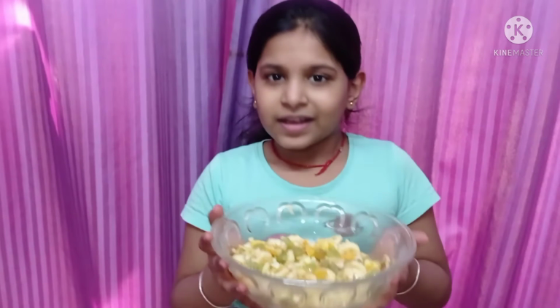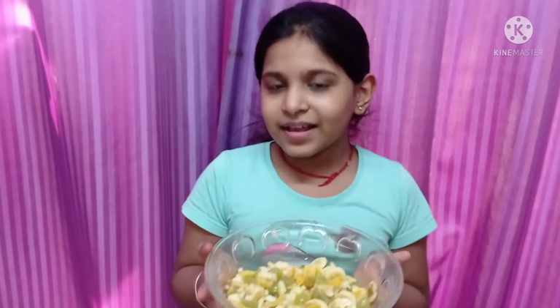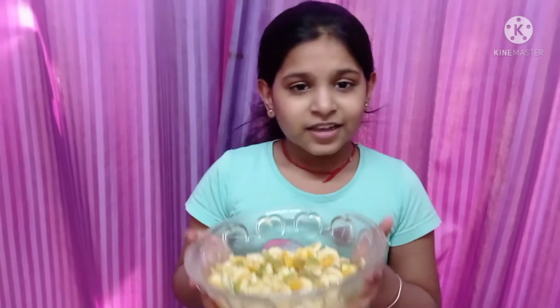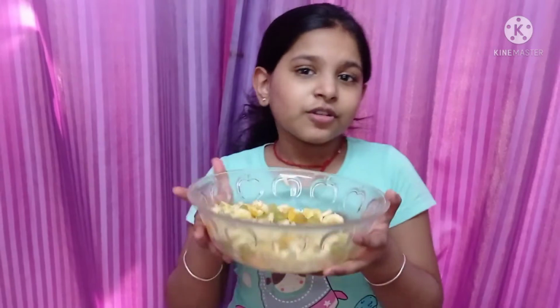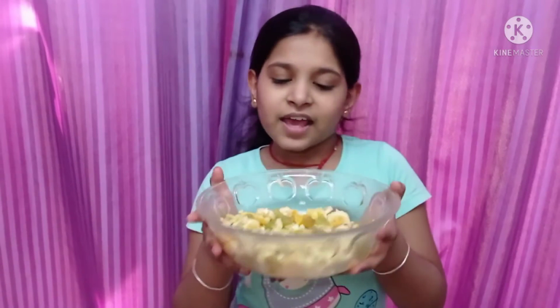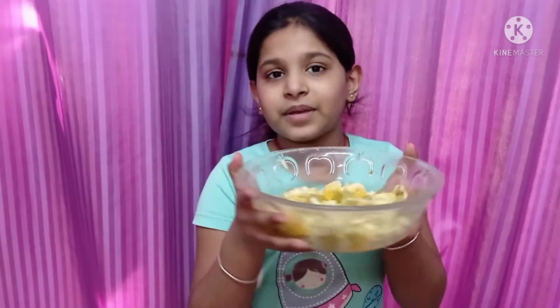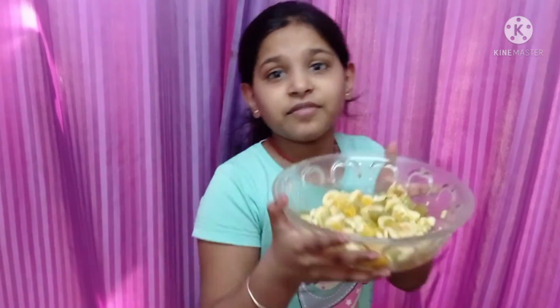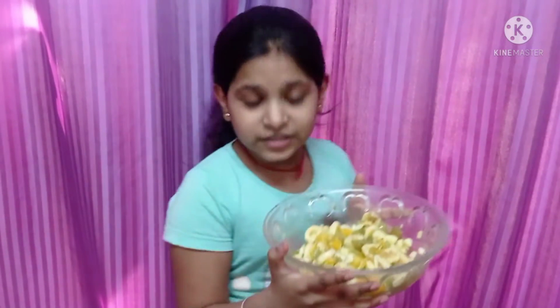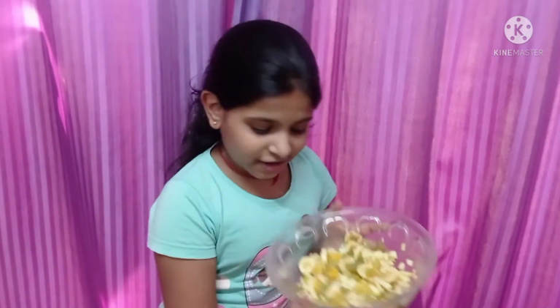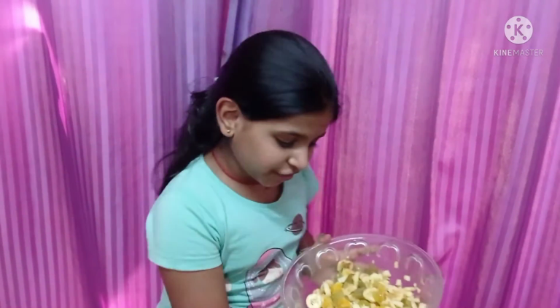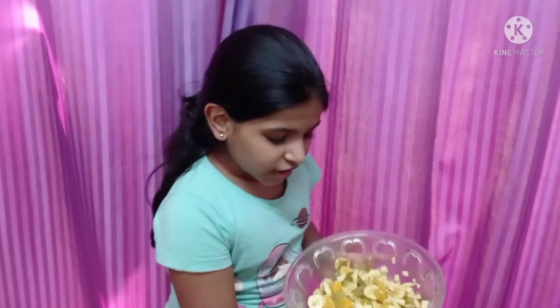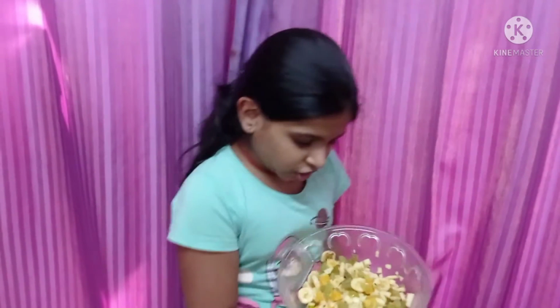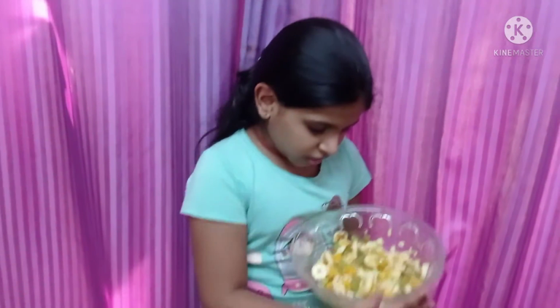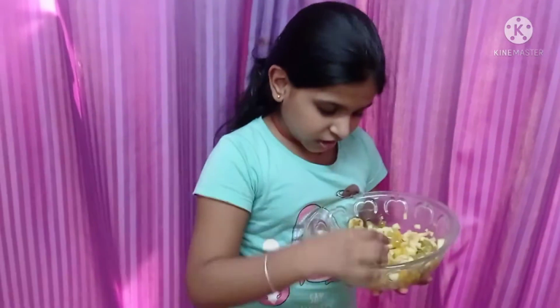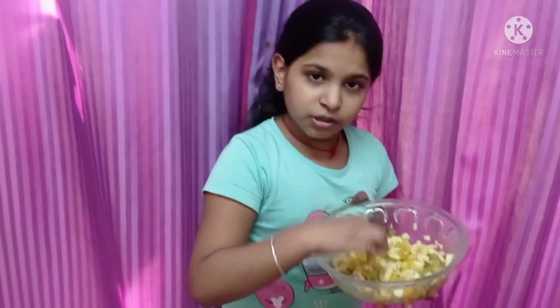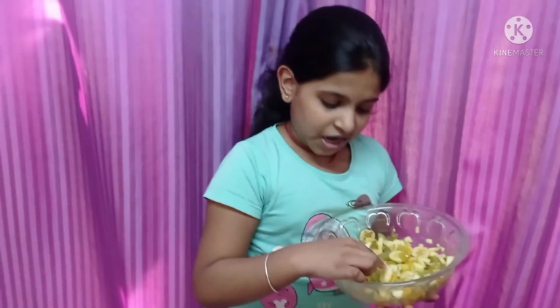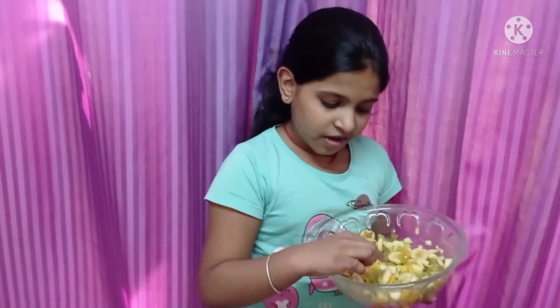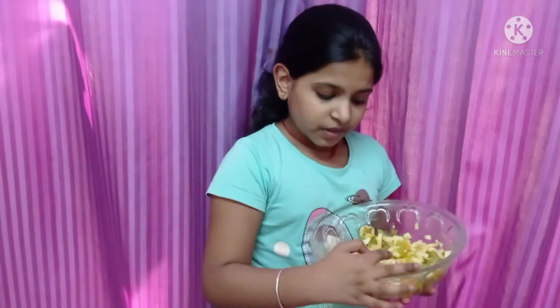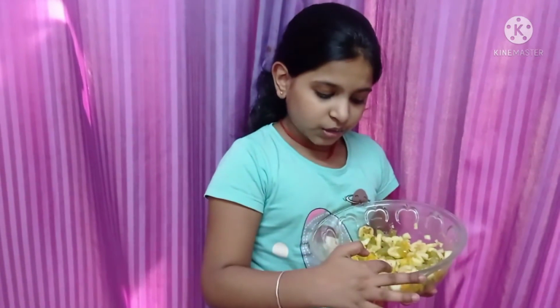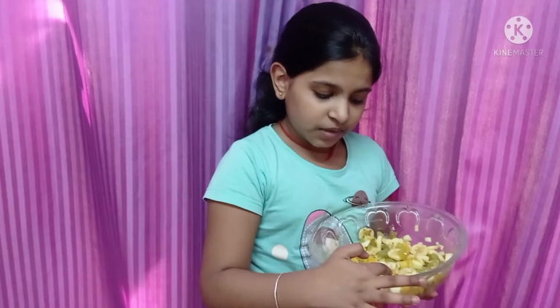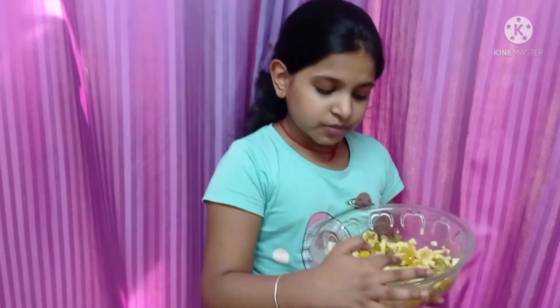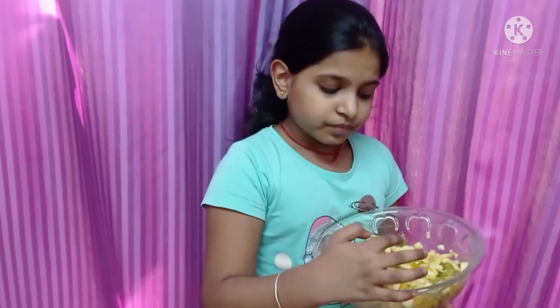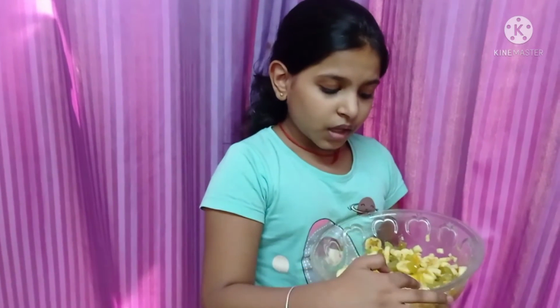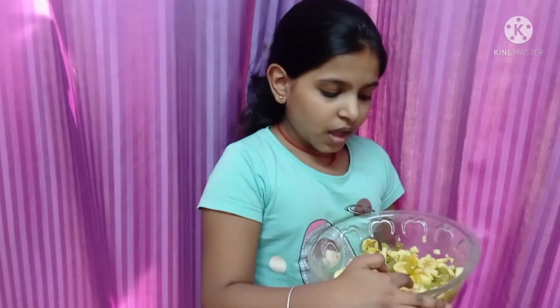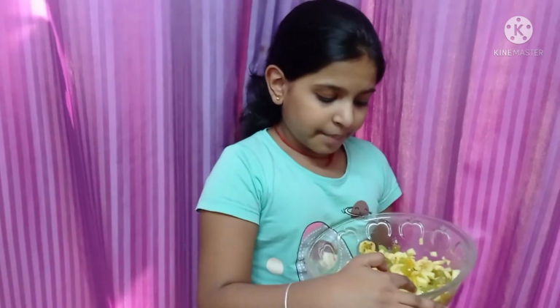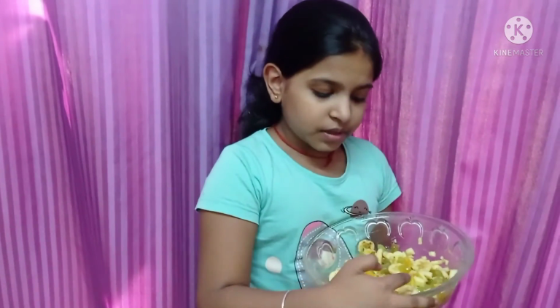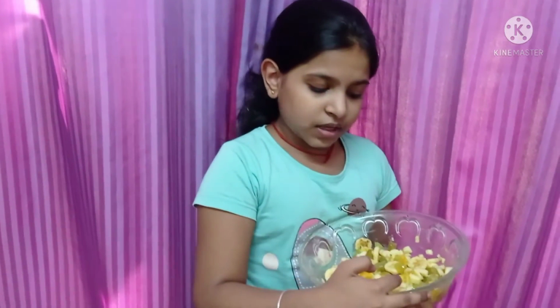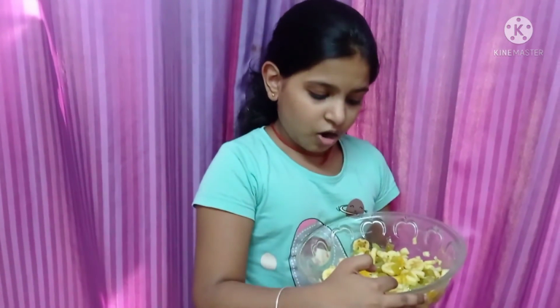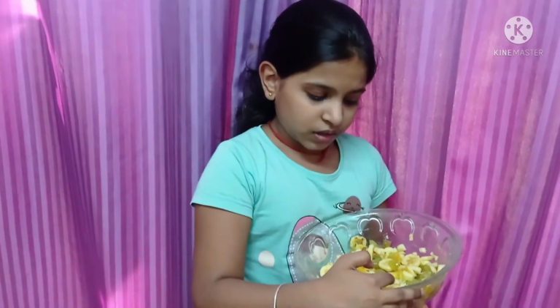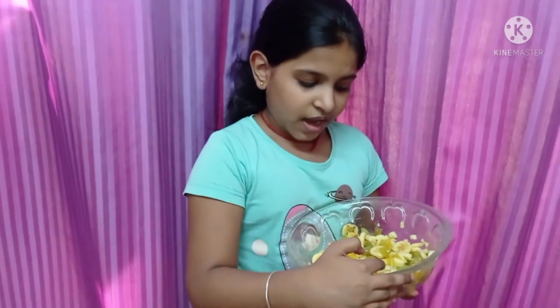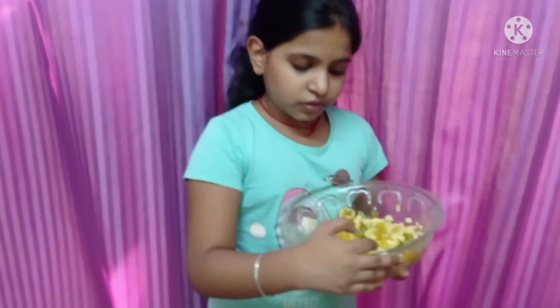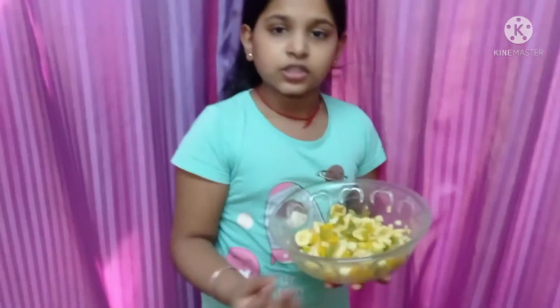Guys, look, I have made a food salad. Look at it all. It has banana, grape, apples, orange and oranges.